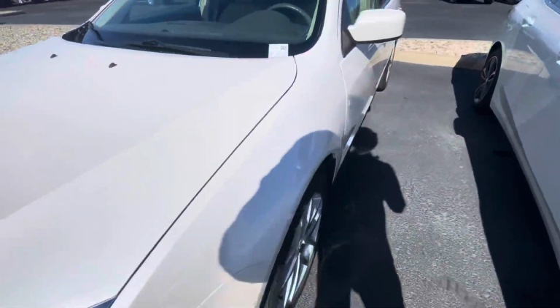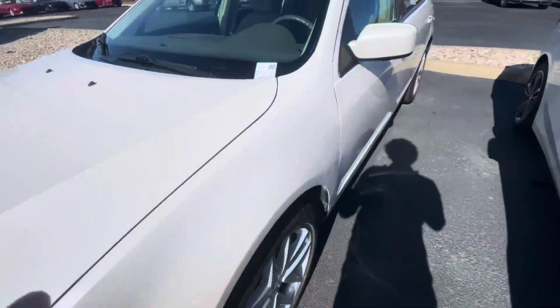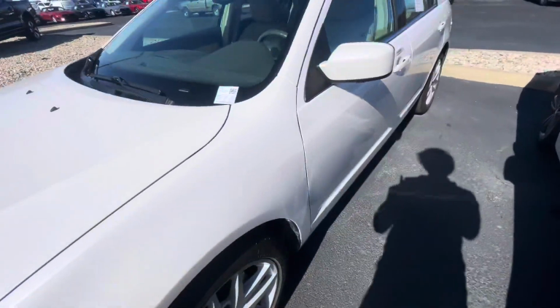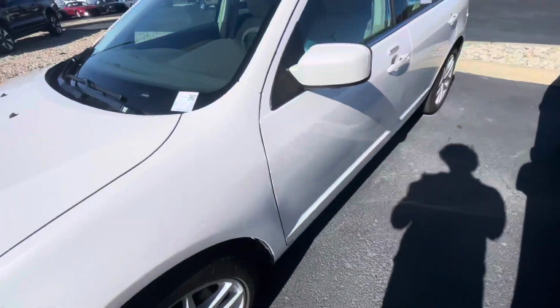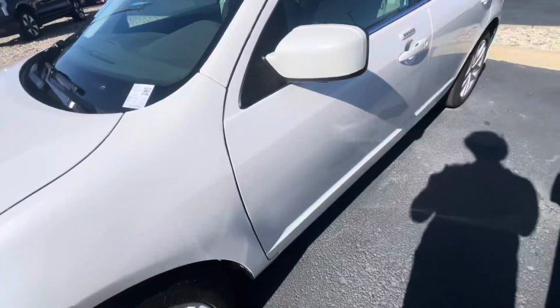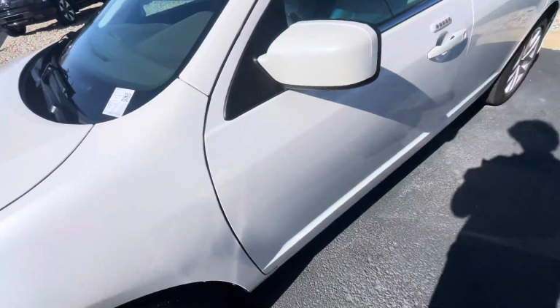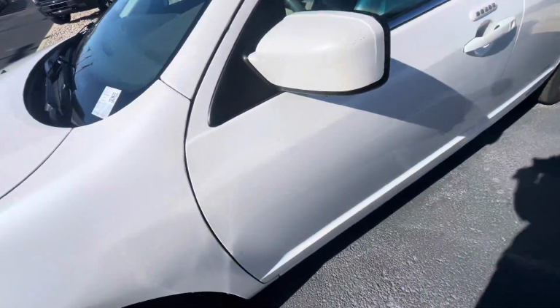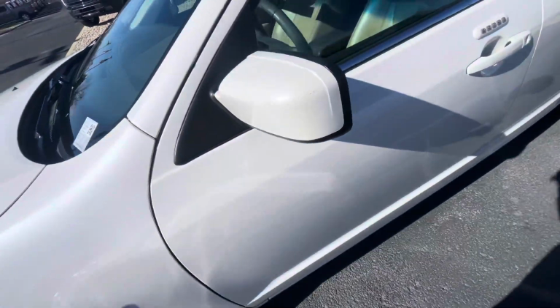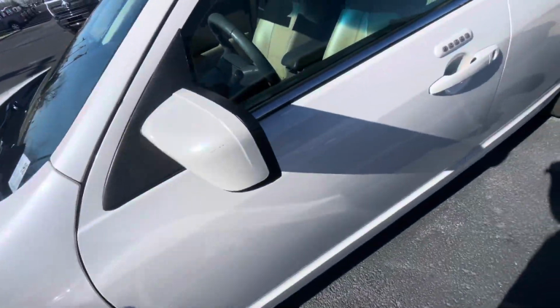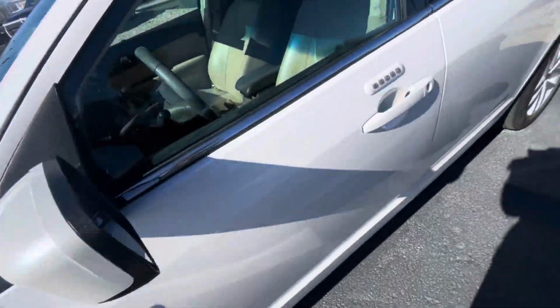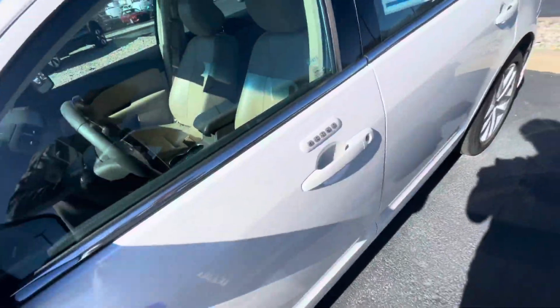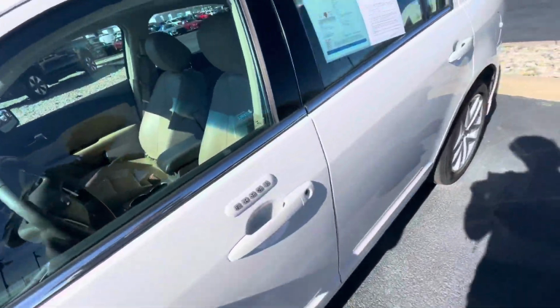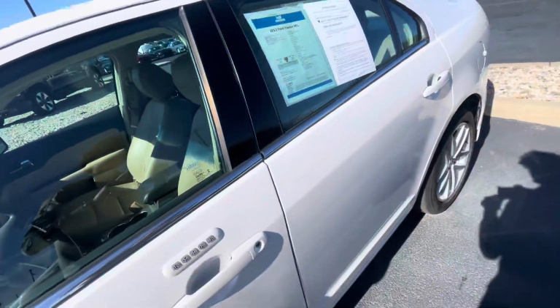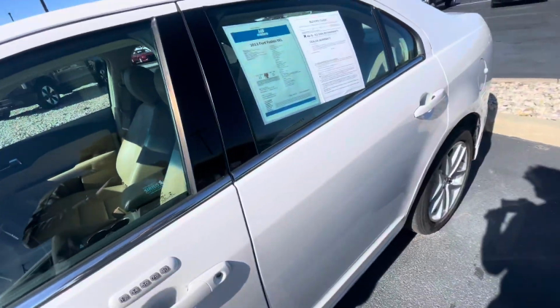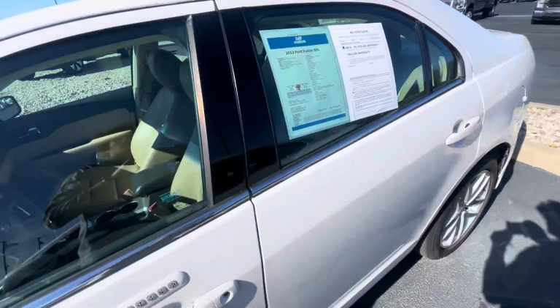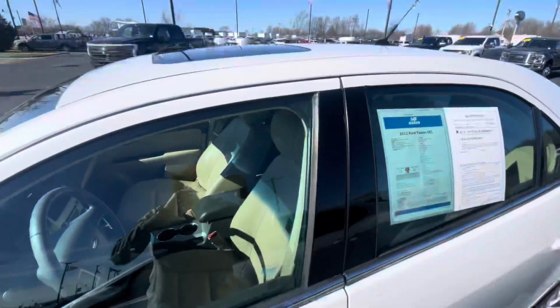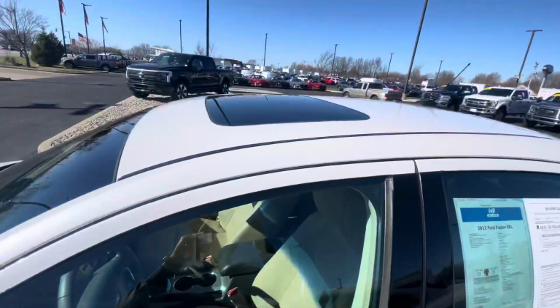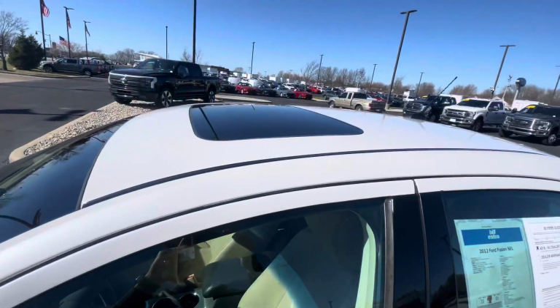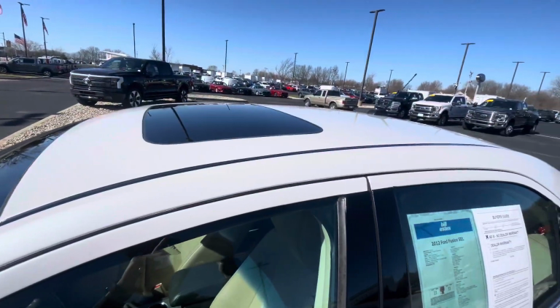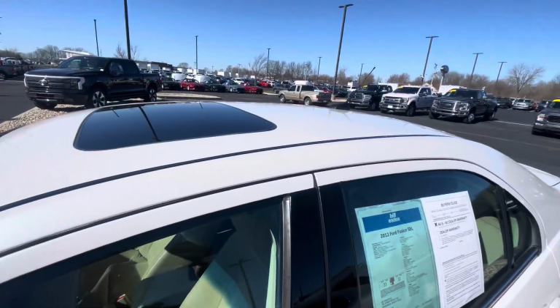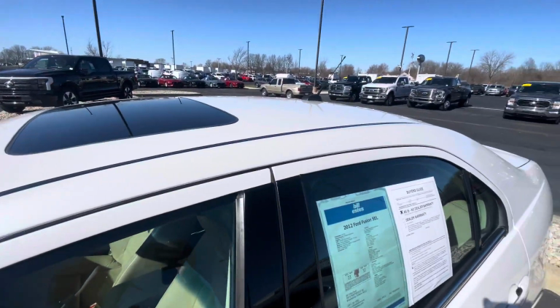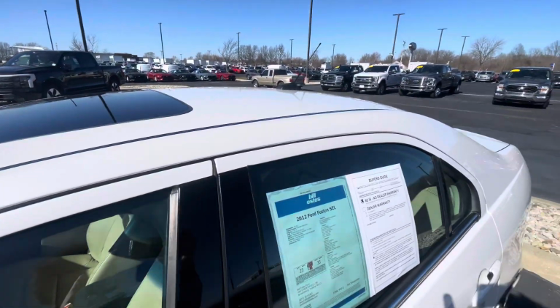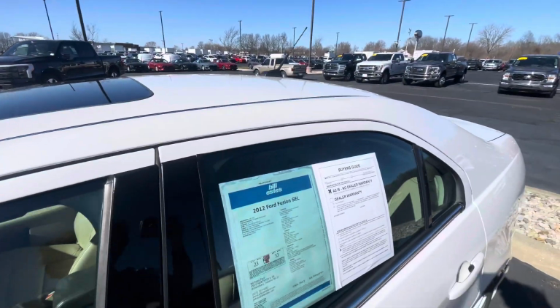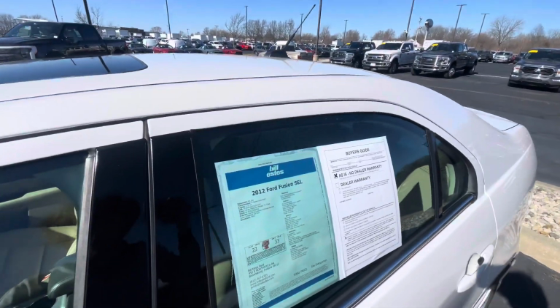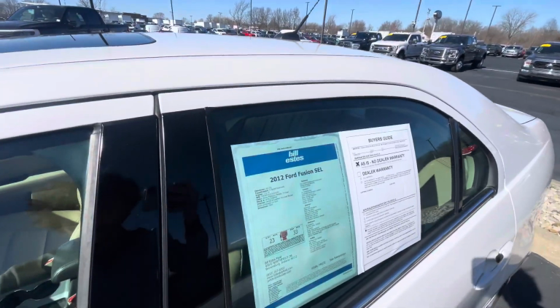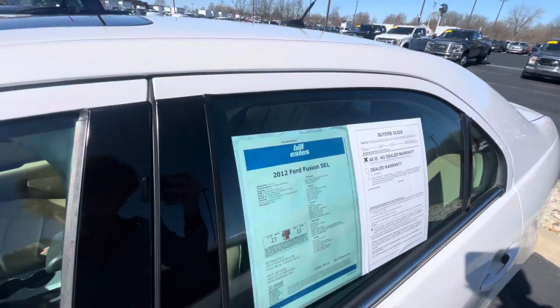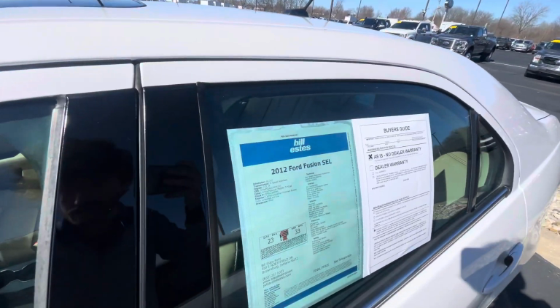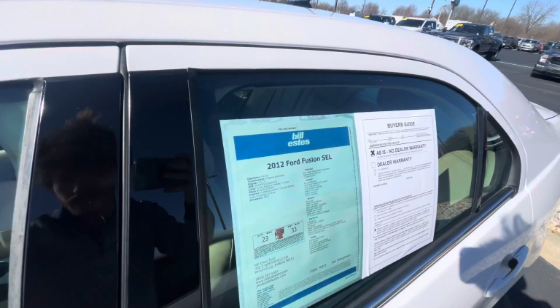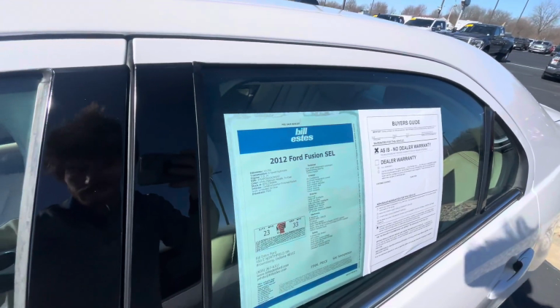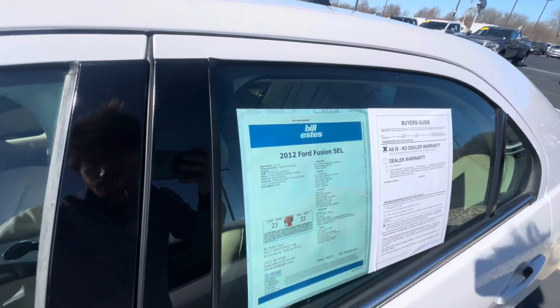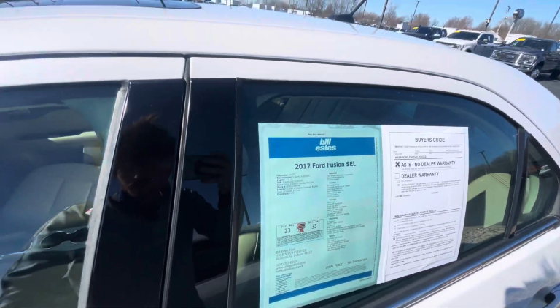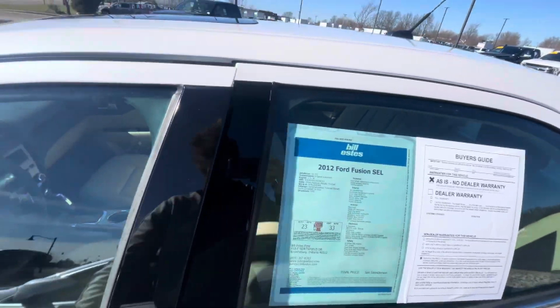Coming down the side of the vehicle, no dents or dings there either. Does have a sunroof as well. Roof looks like it's in good shape — no hail damage or anything like that.